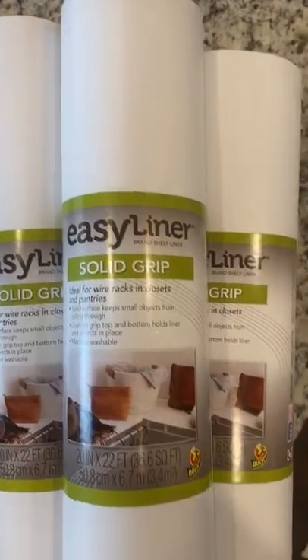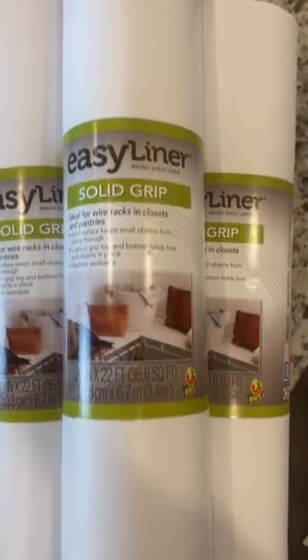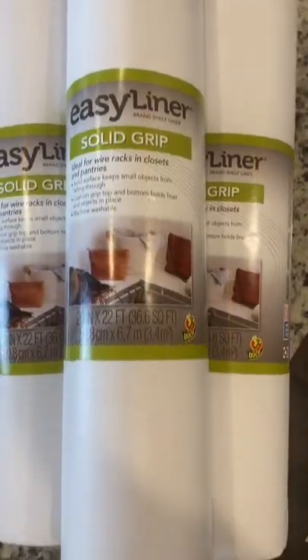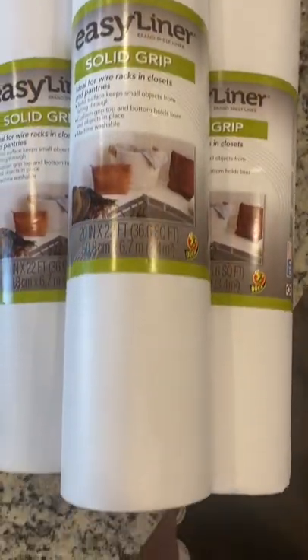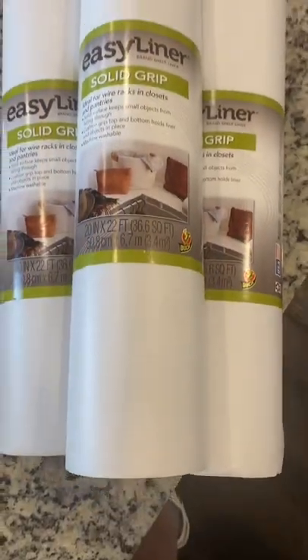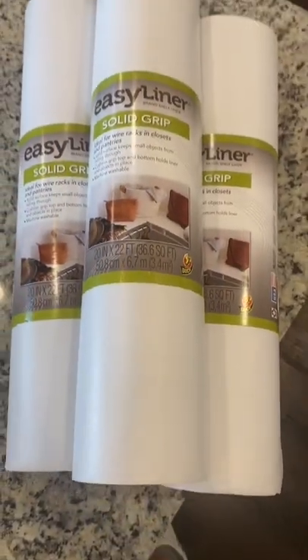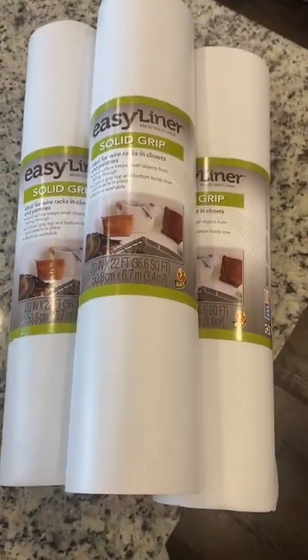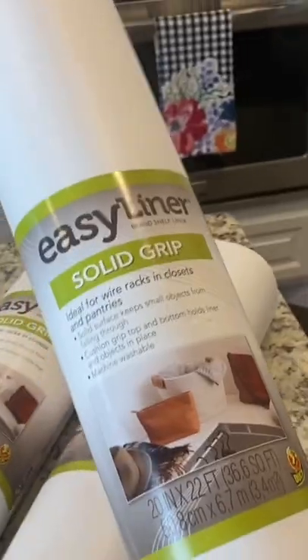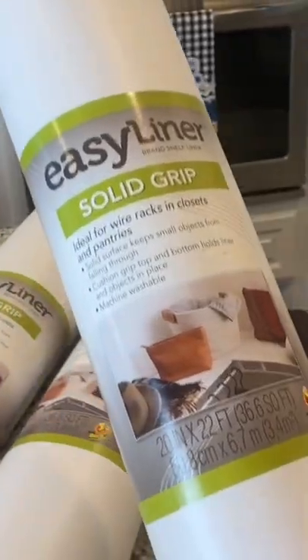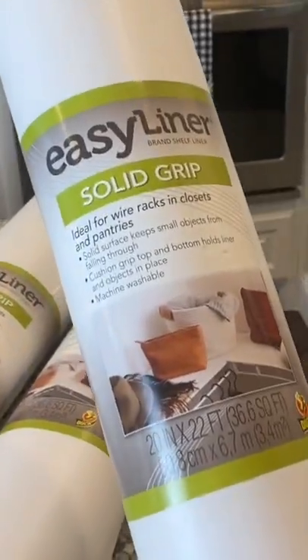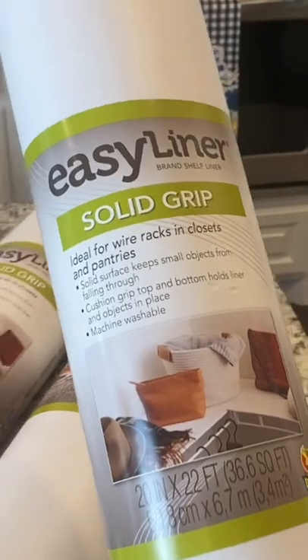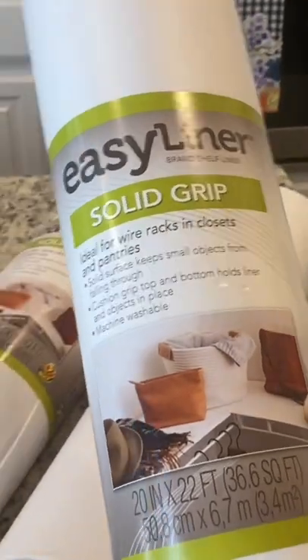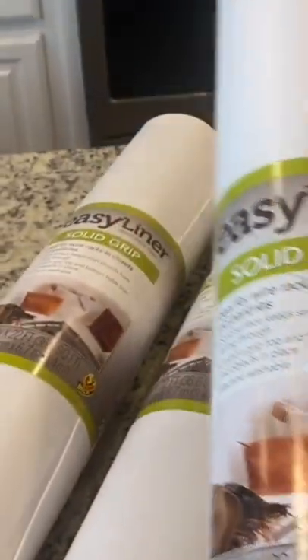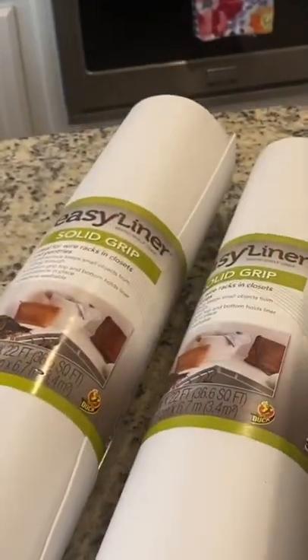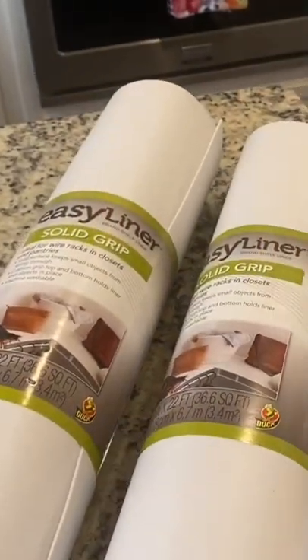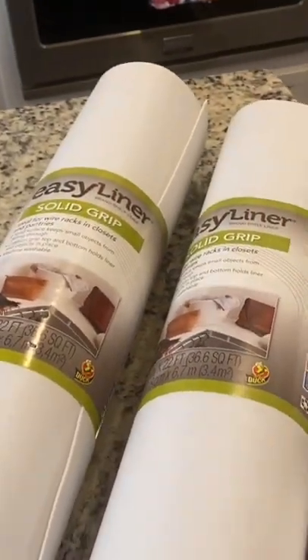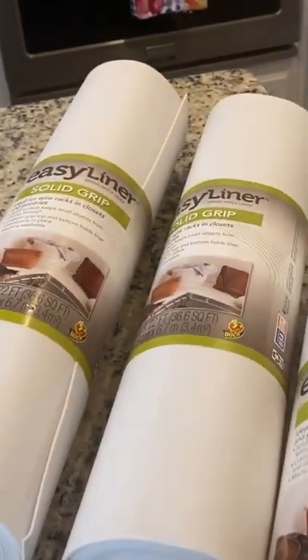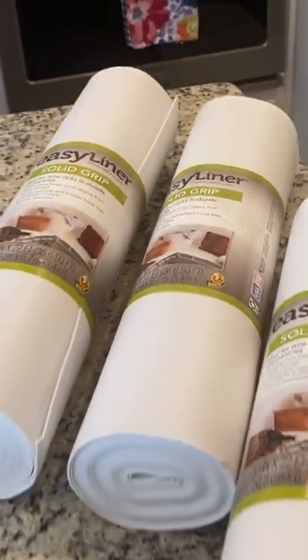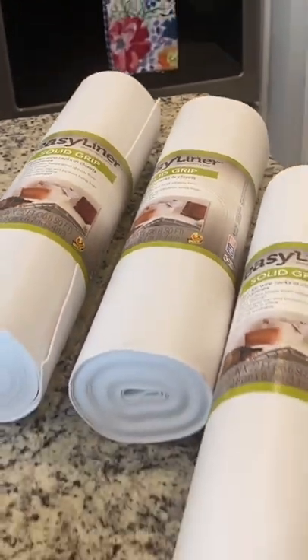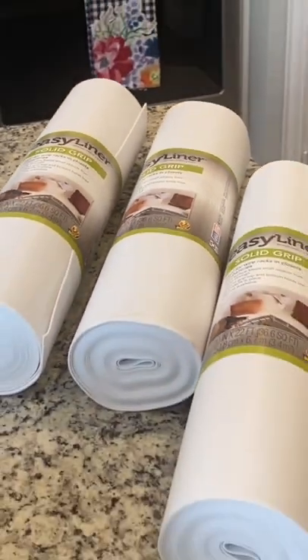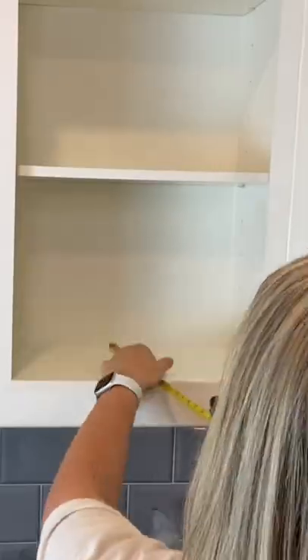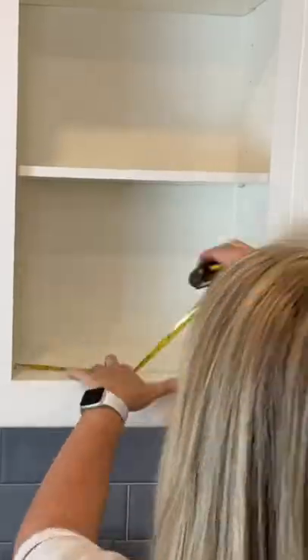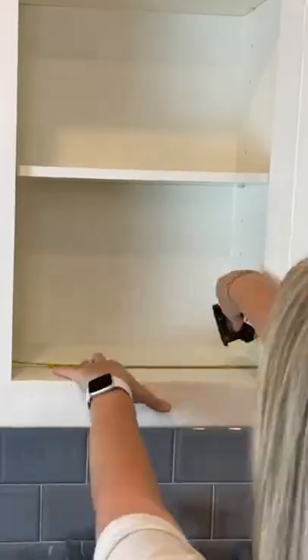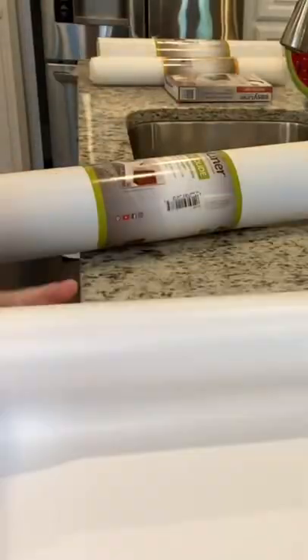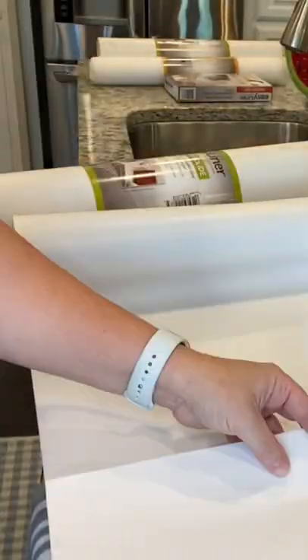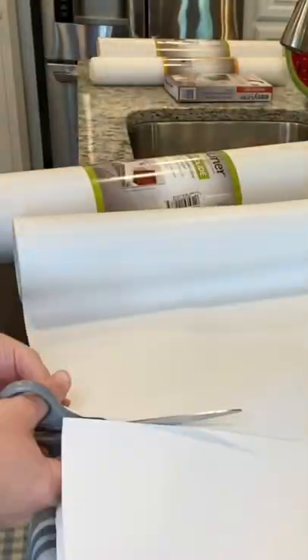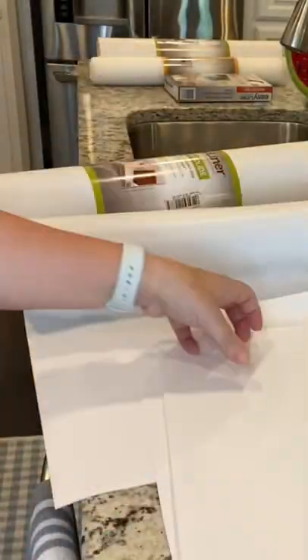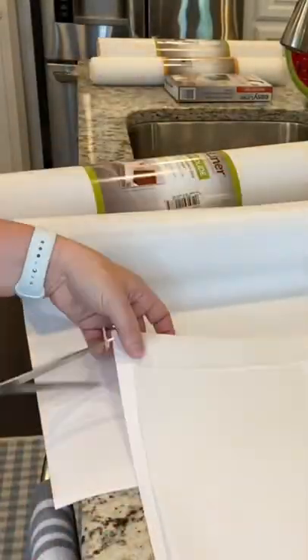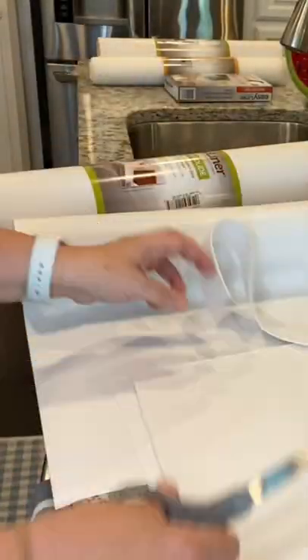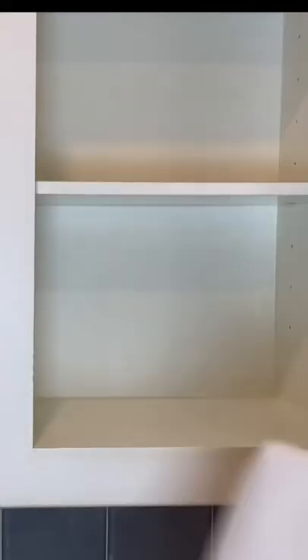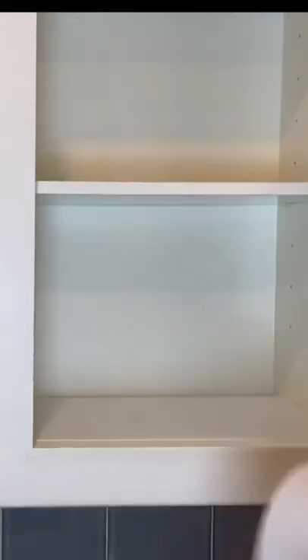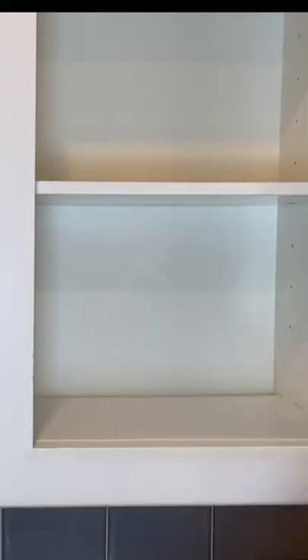Use a high quality shelf liner. I love the Duck Brand Easy Liner — I chose plain white for a clean look in my cabinets, and these are really easy to wipe down. When I lined my cabinets, I measured the shelves and cut a template to copy. This was such a quick and easy project.